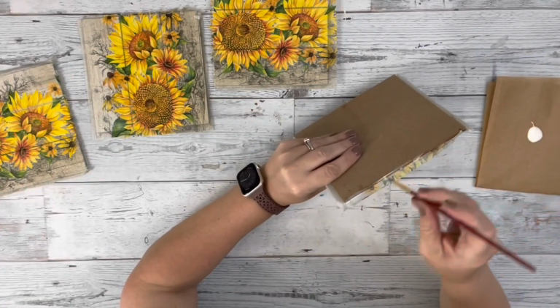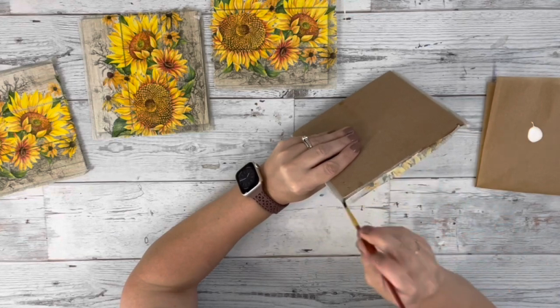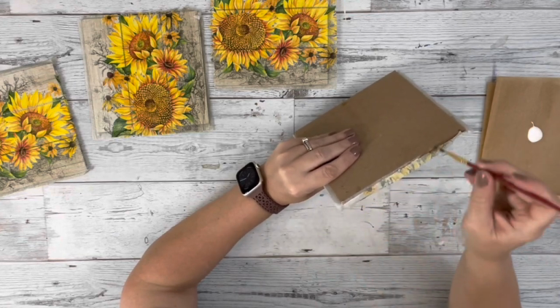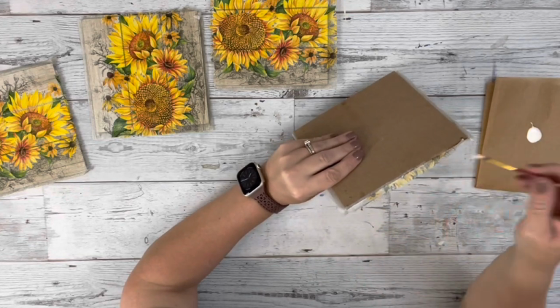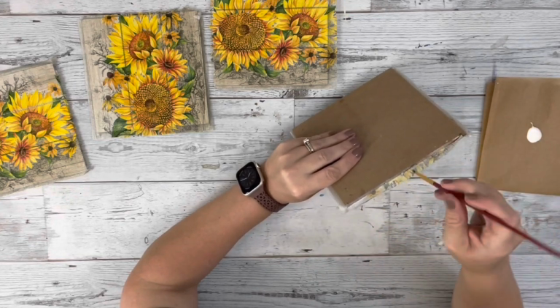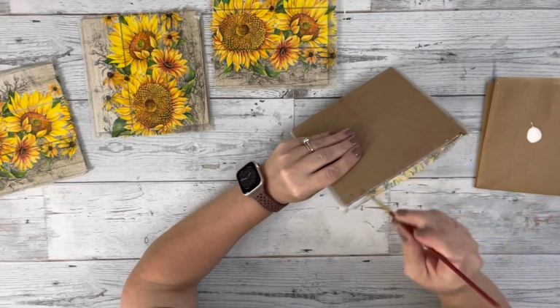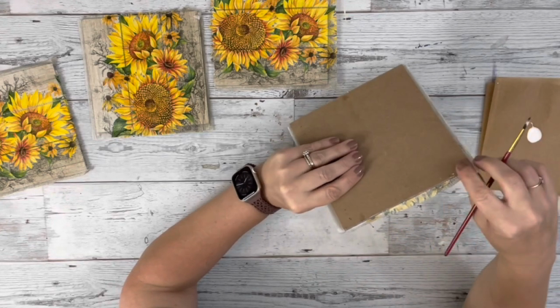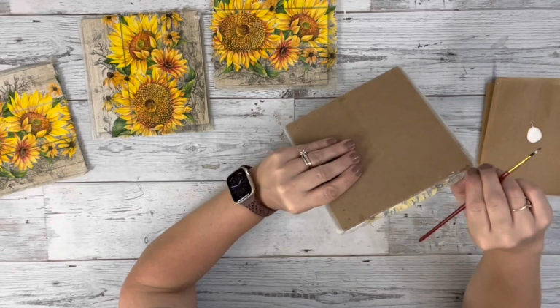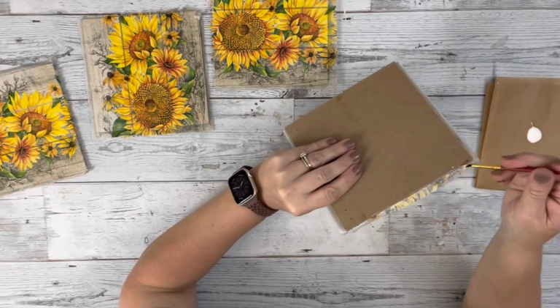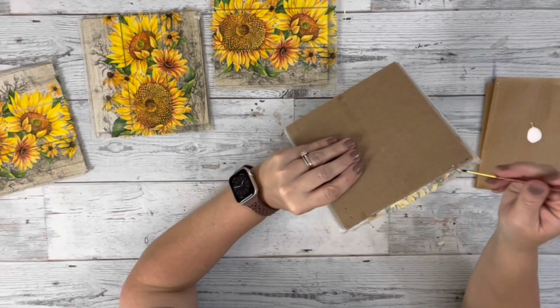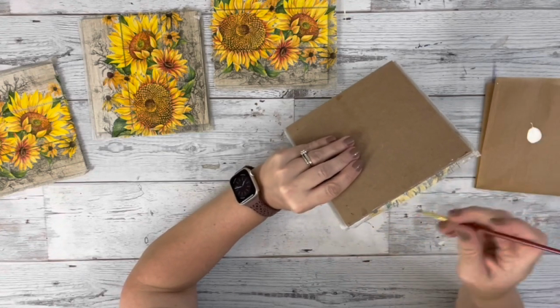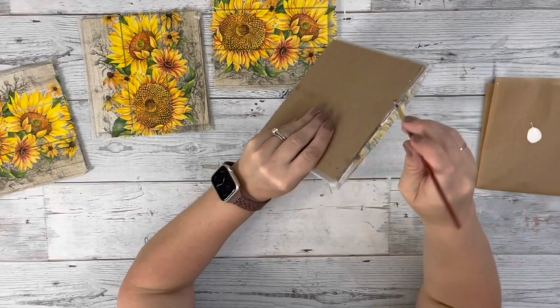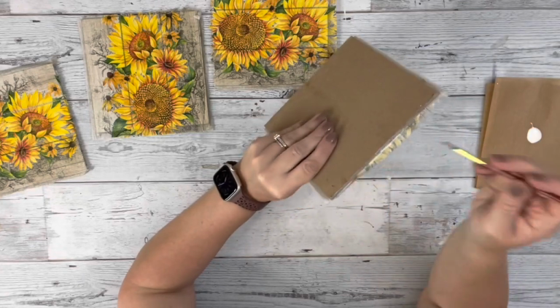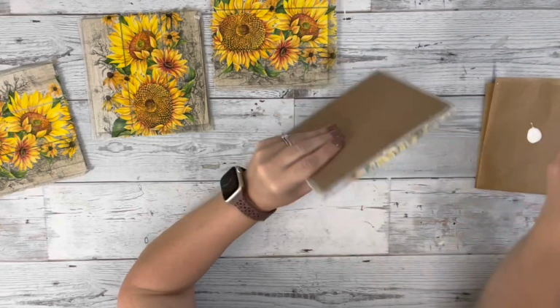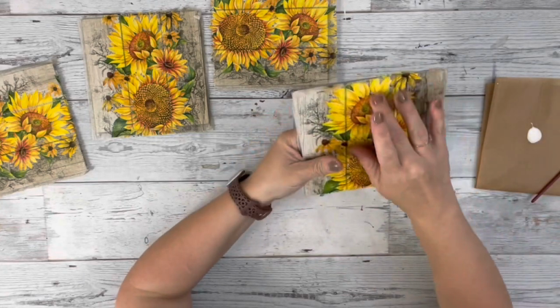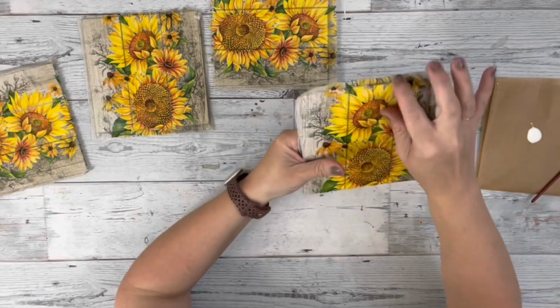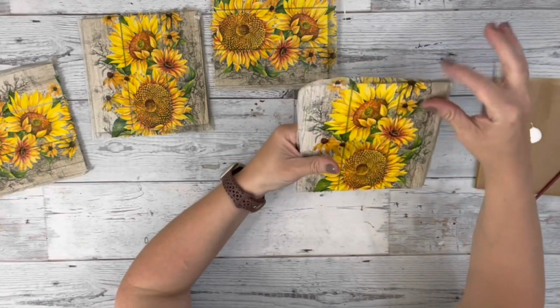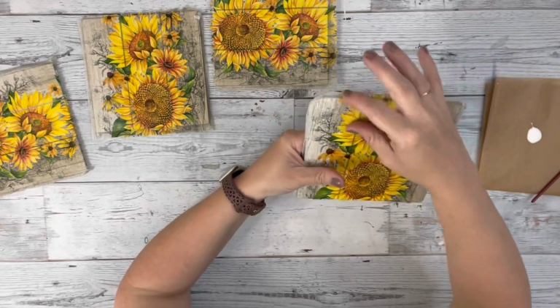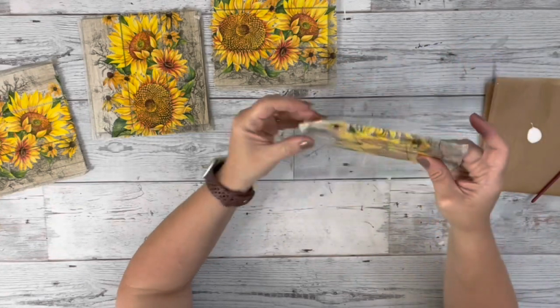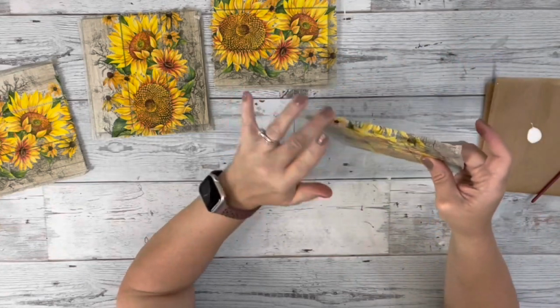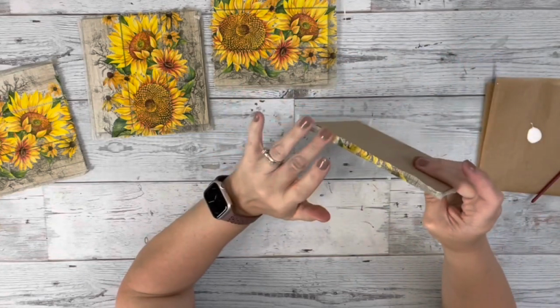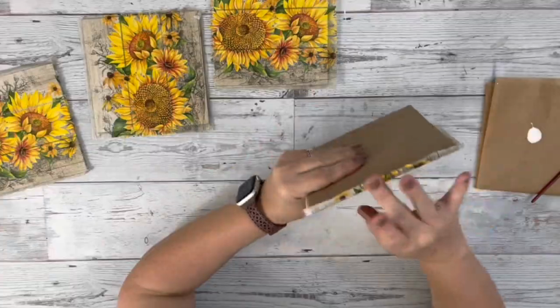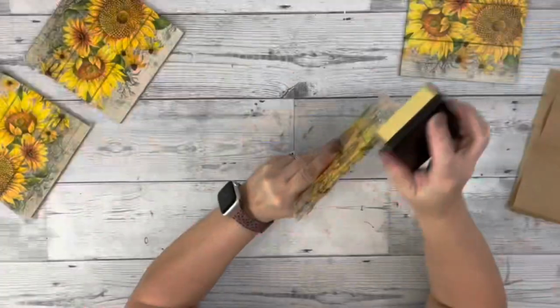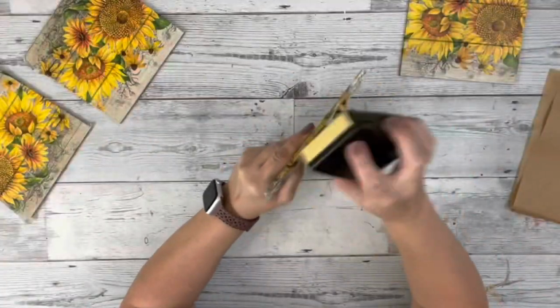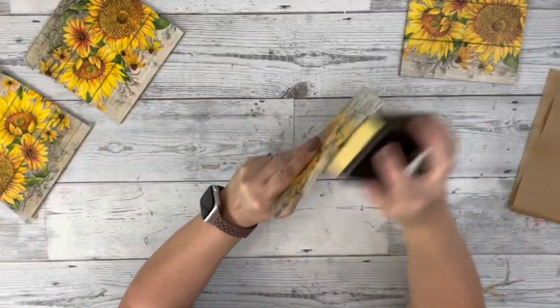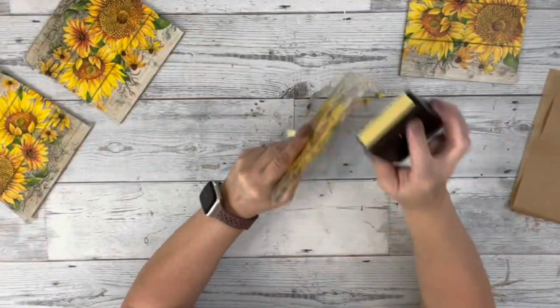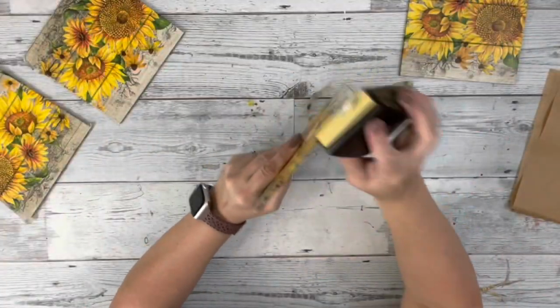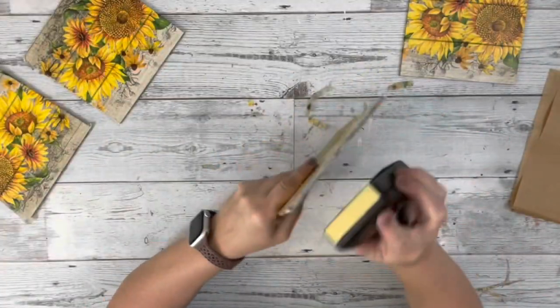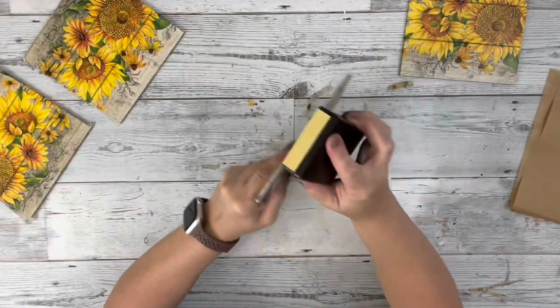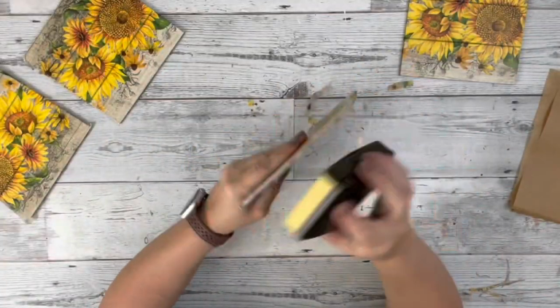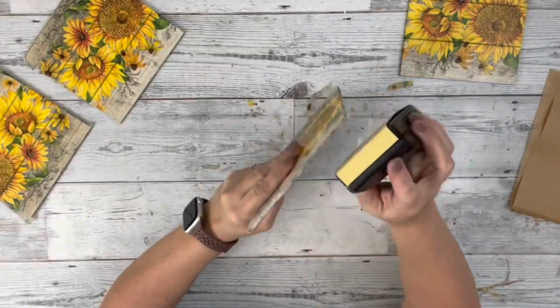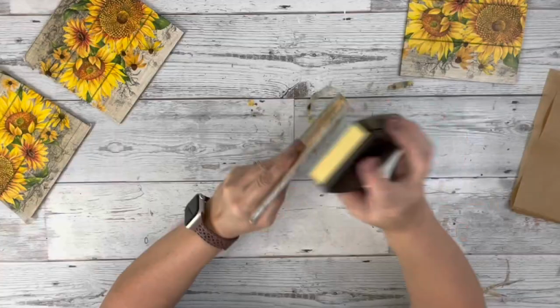I decided to use Mod Podge on the sides of the squares and place the napkin on the sides as well. After everything was dry, I sanded off any excess napkin.